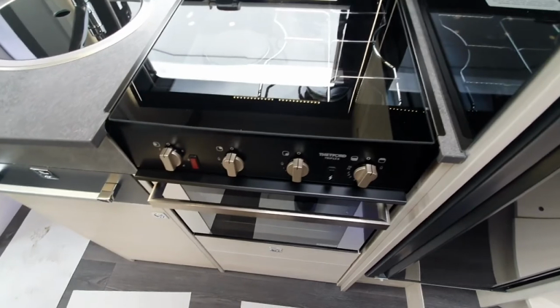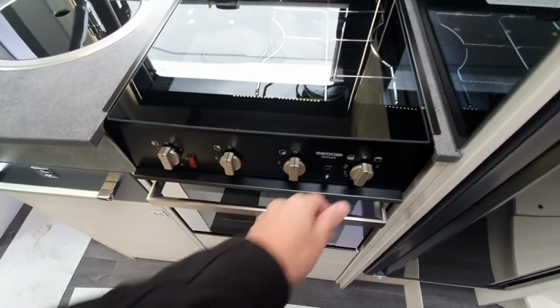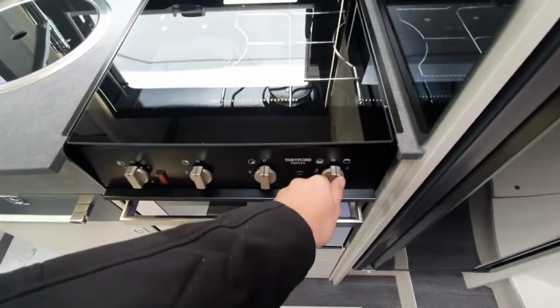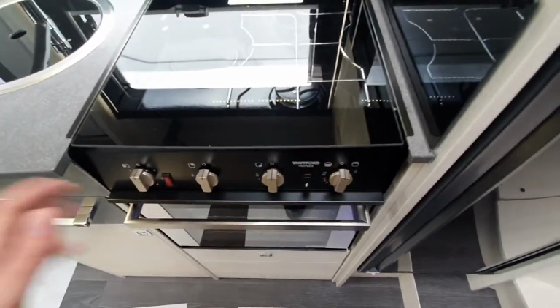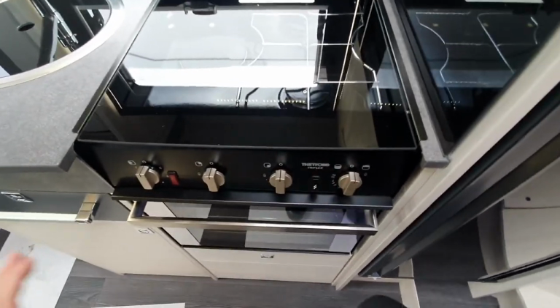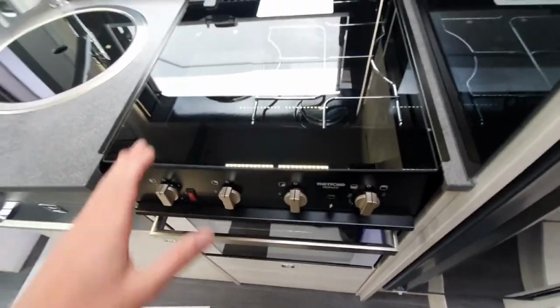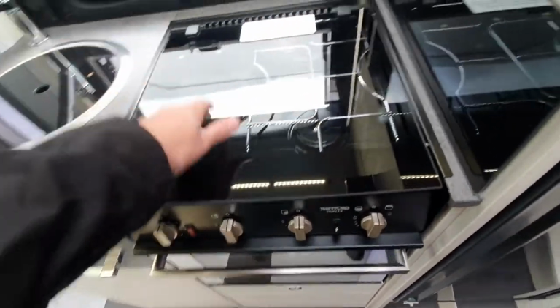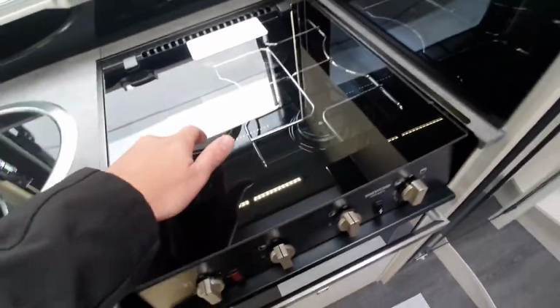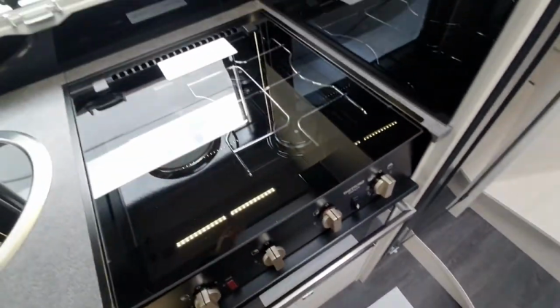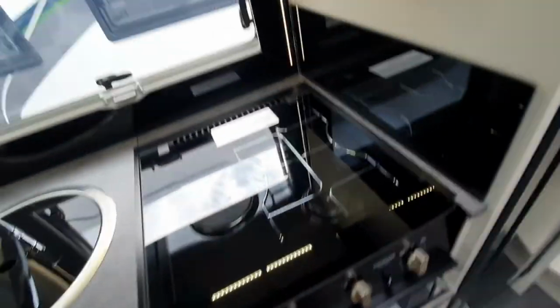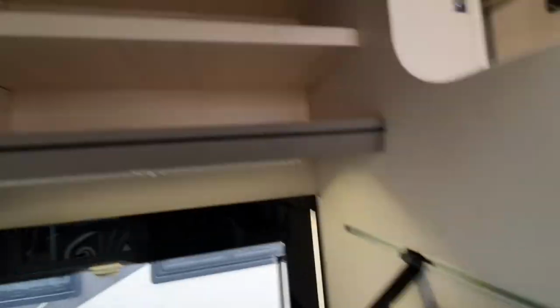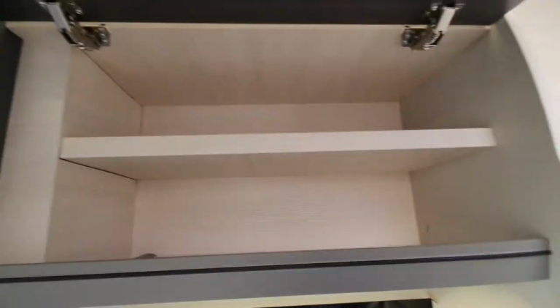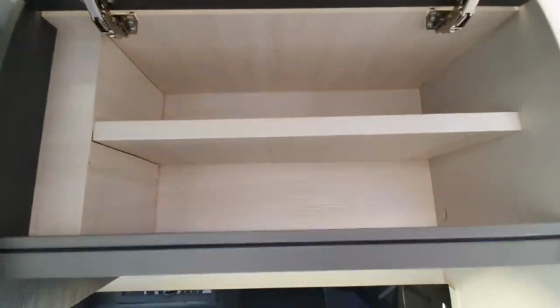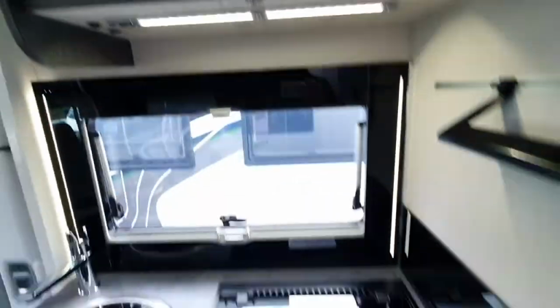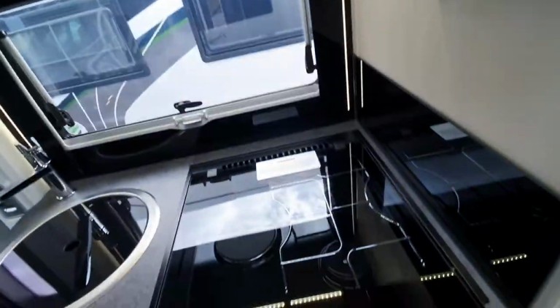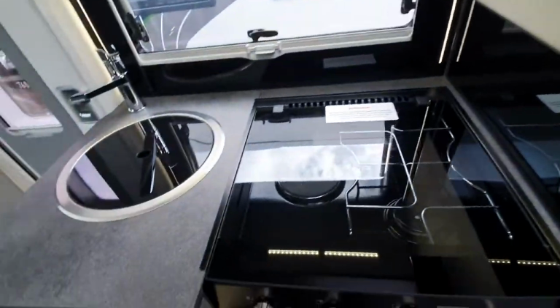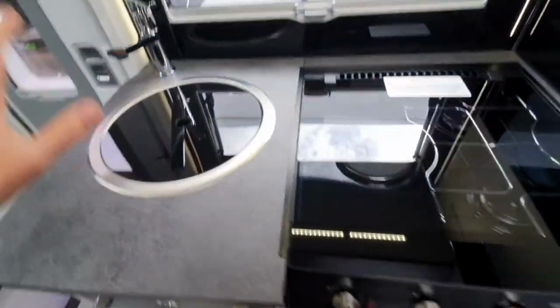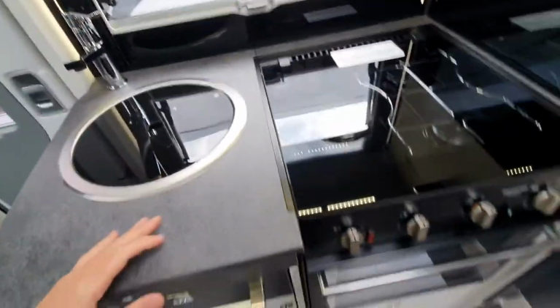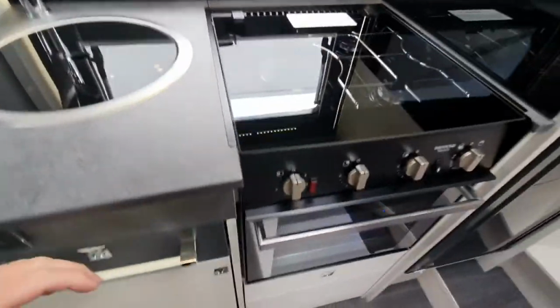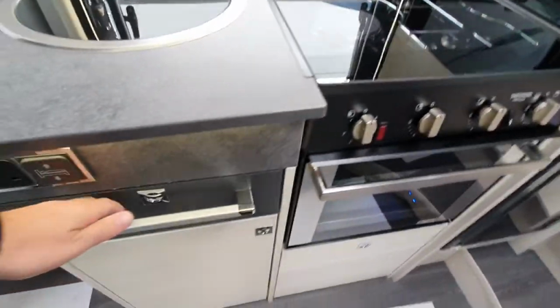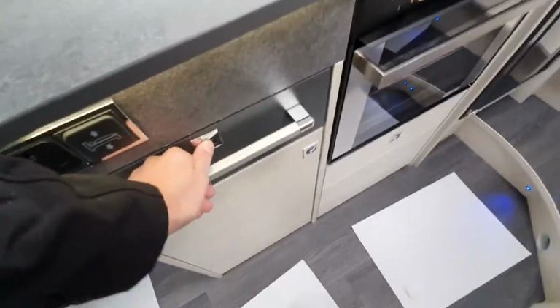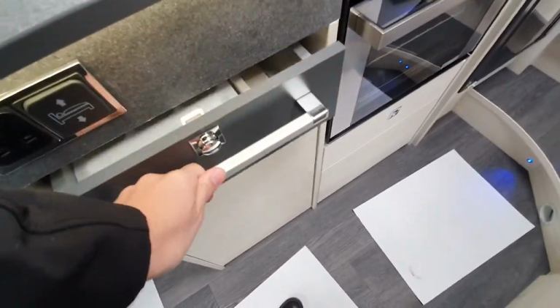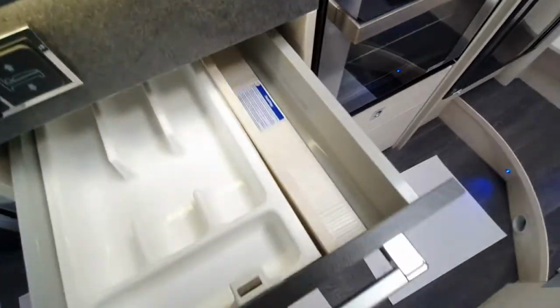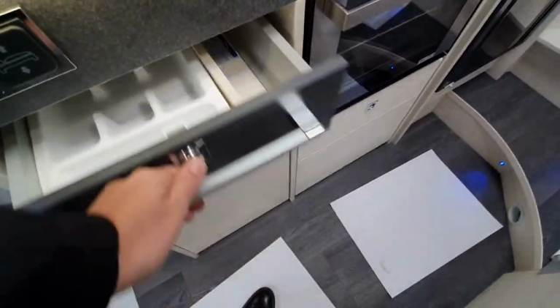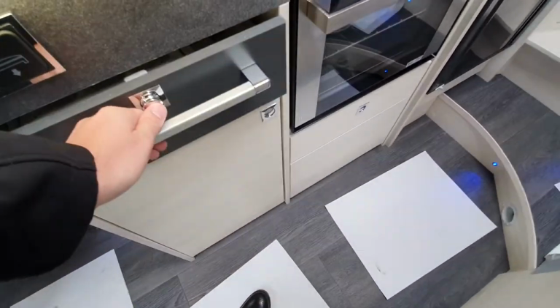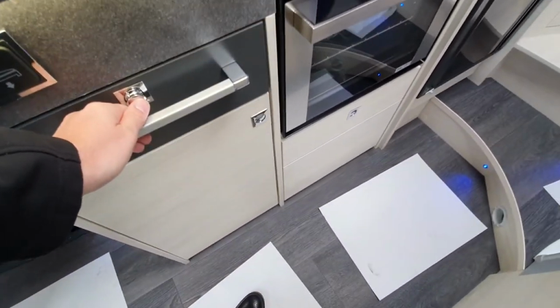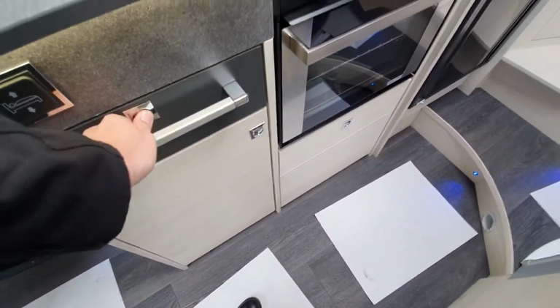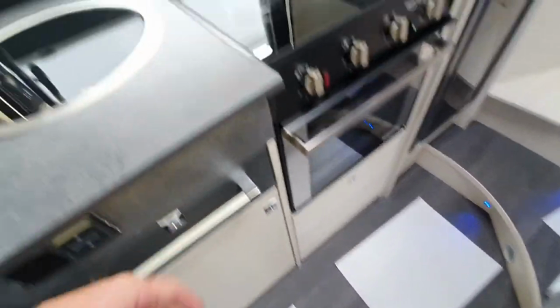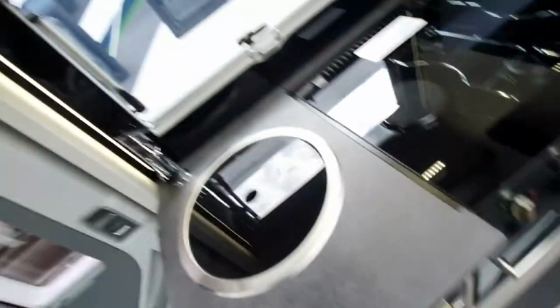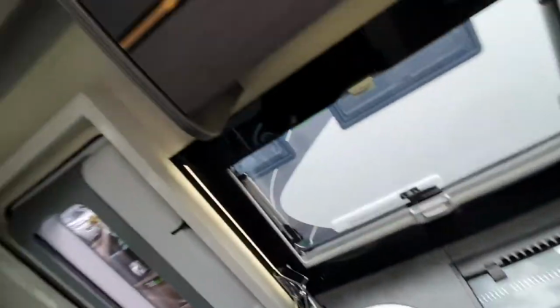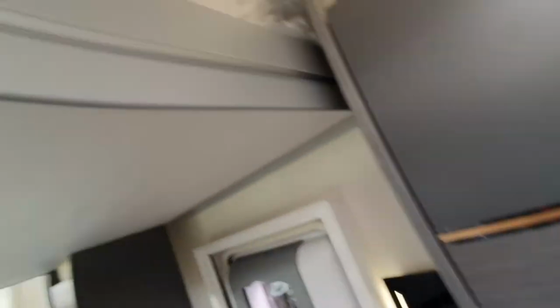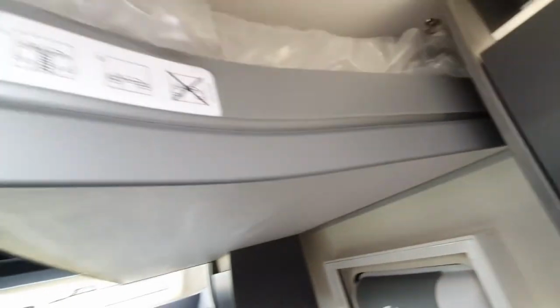Moving to the kitchen, there is an oven and grill which is pretty self-explanatory — it has an electric element as well. There is a storage cupboard above and obviously the sink. Again, all this is pretty self-explanatory.